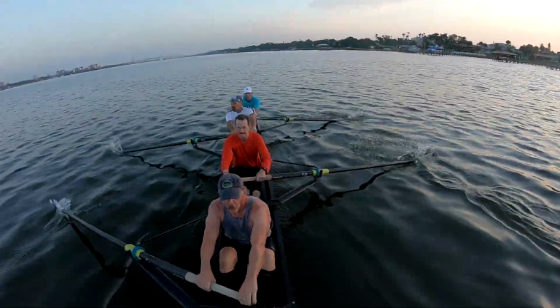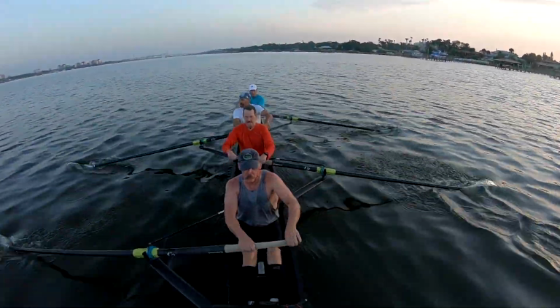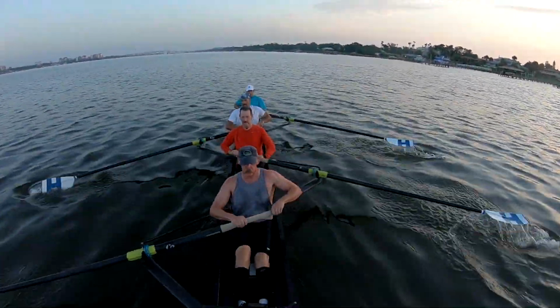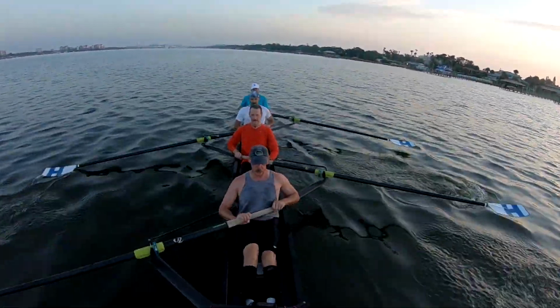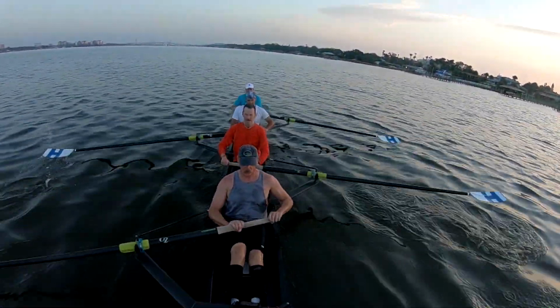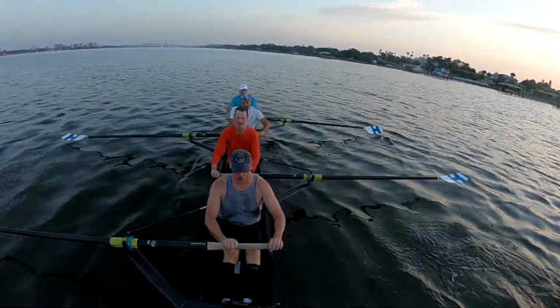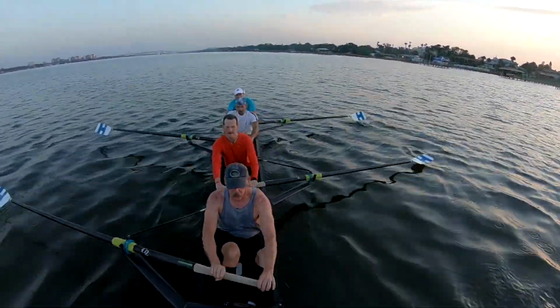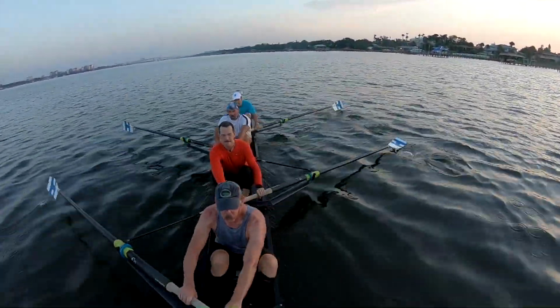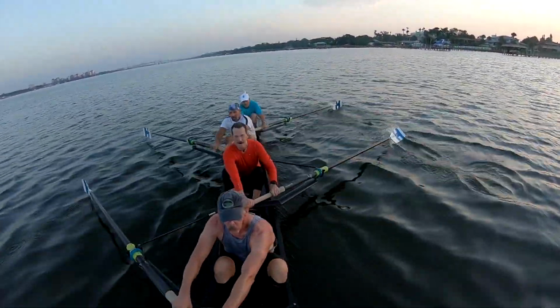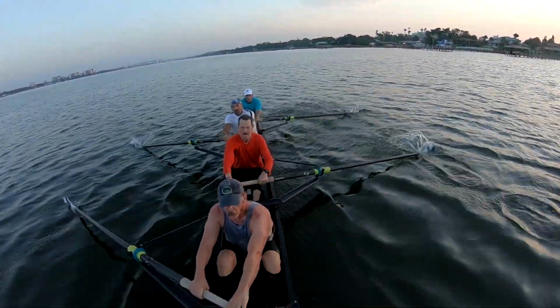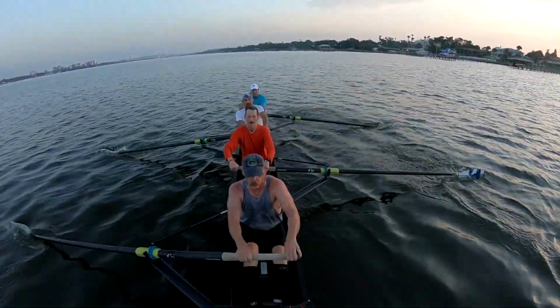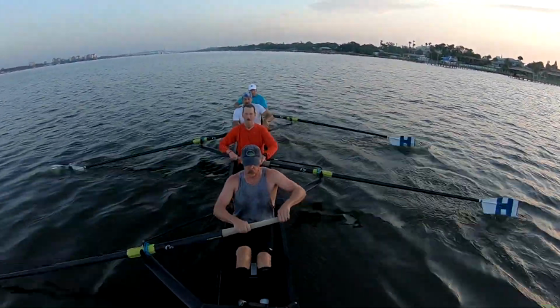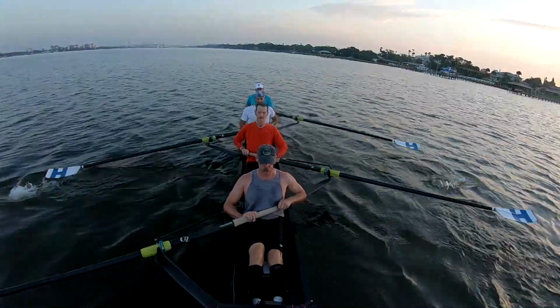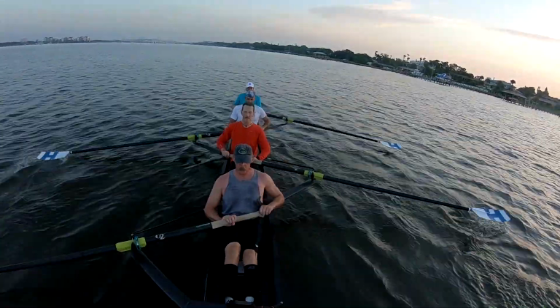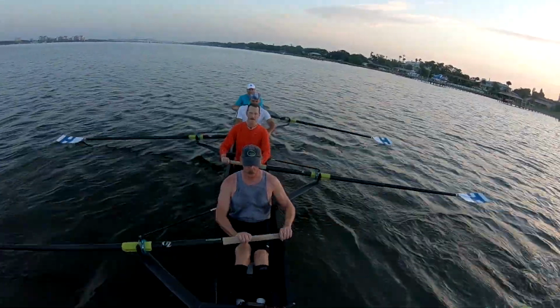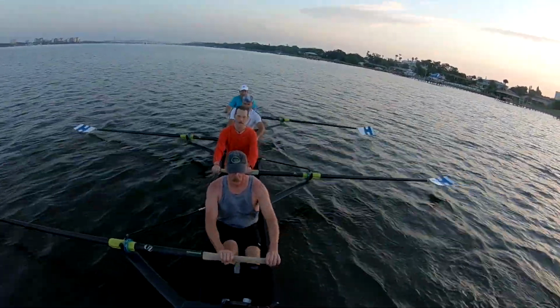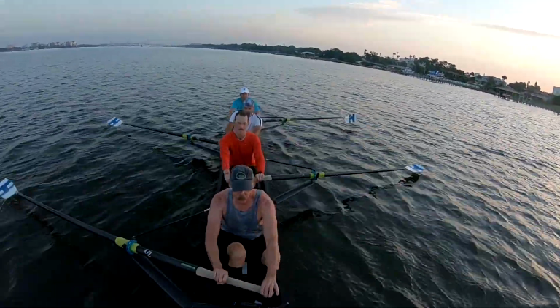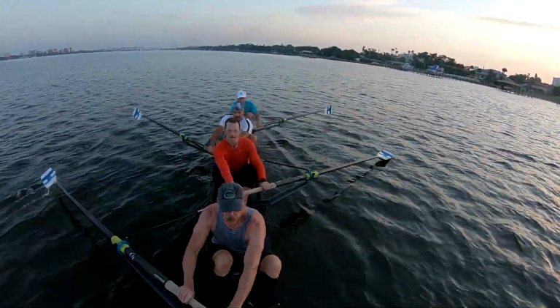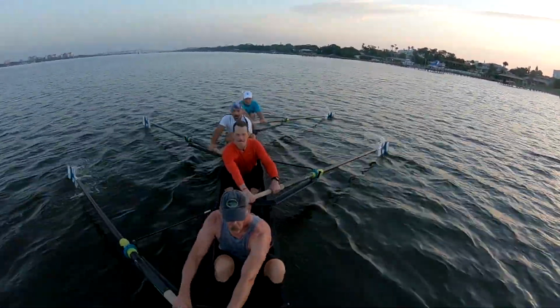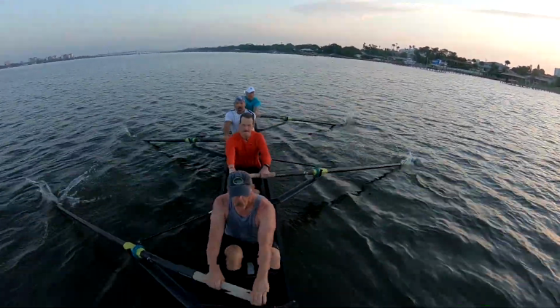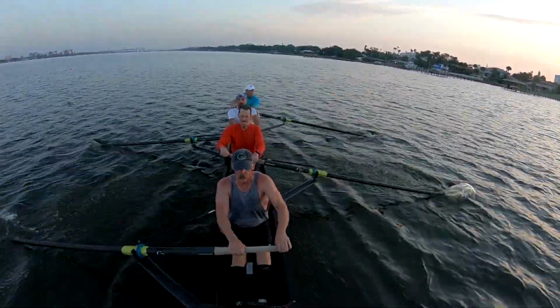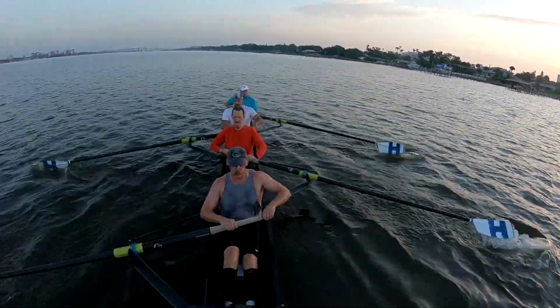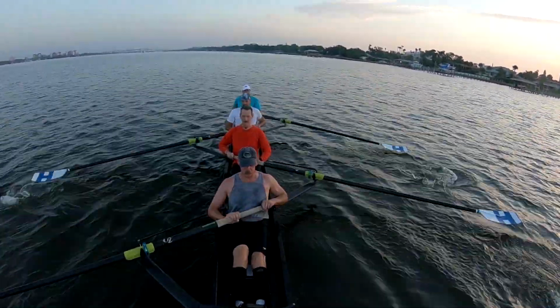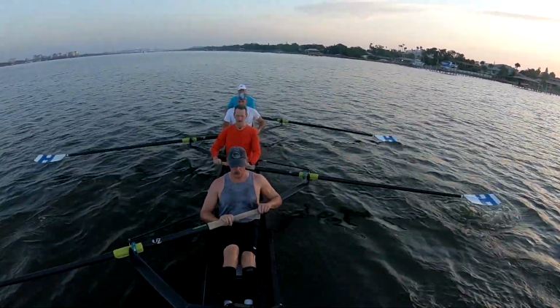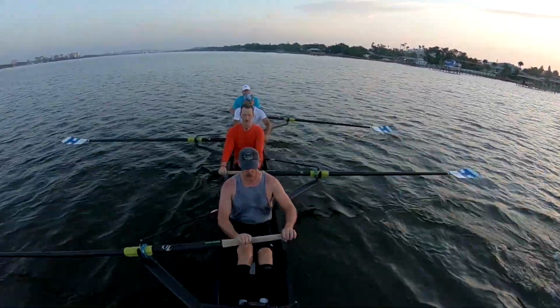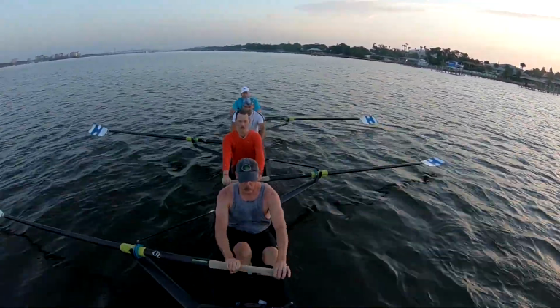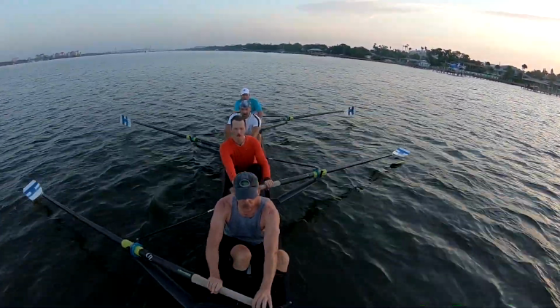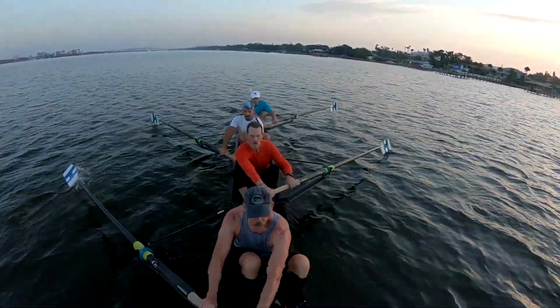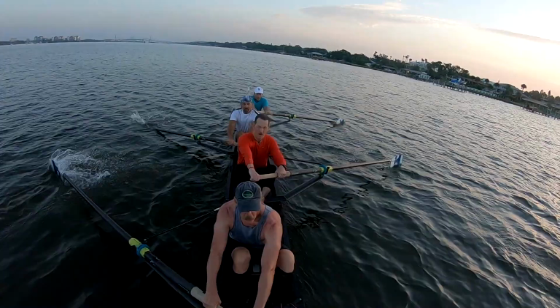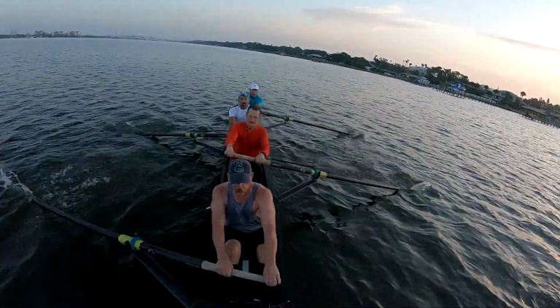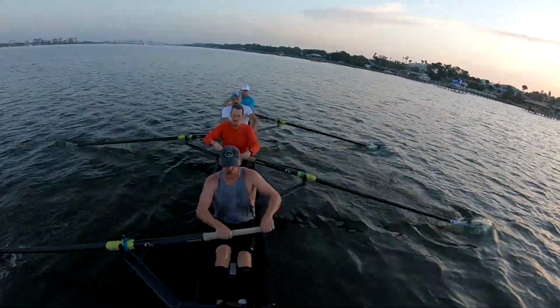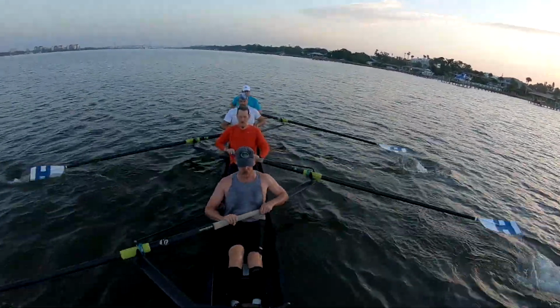30 seconds to go, to a 20. Slow it down — we're not looking at speed yet. Full power. Pressure at the slow side.